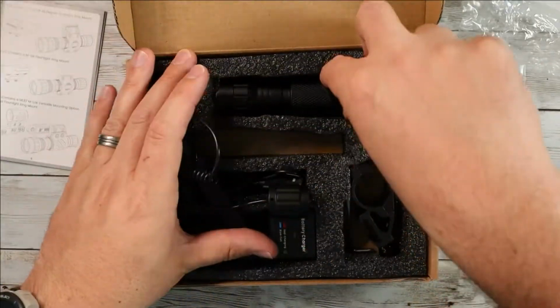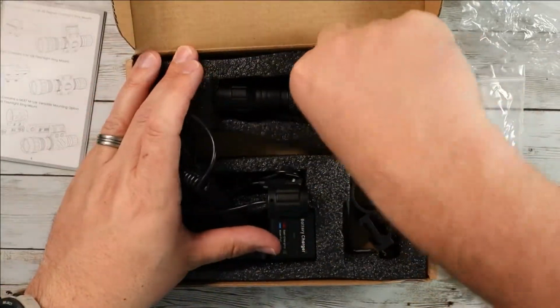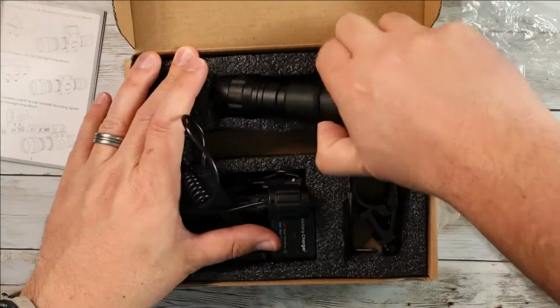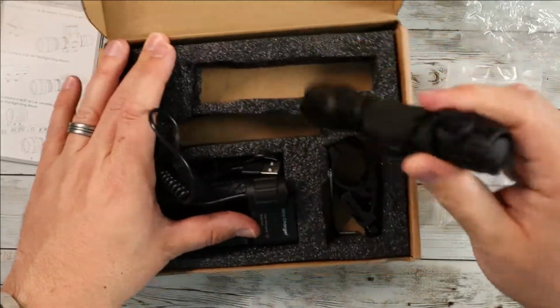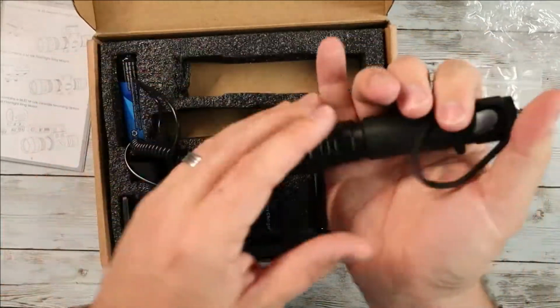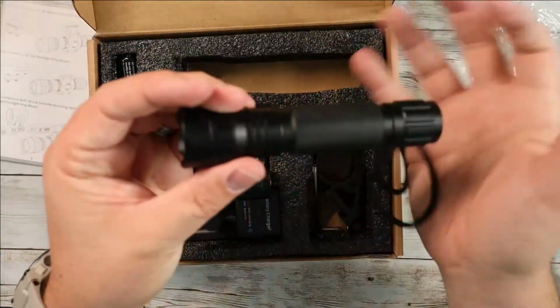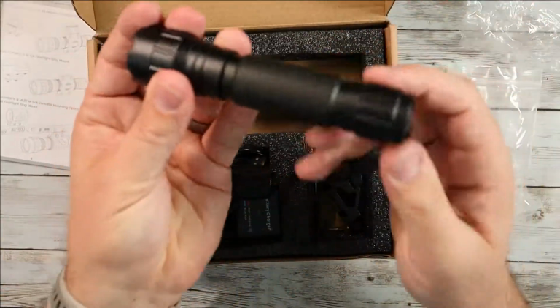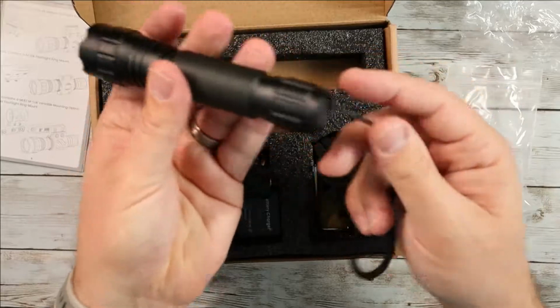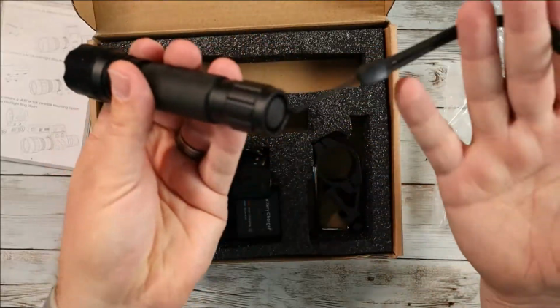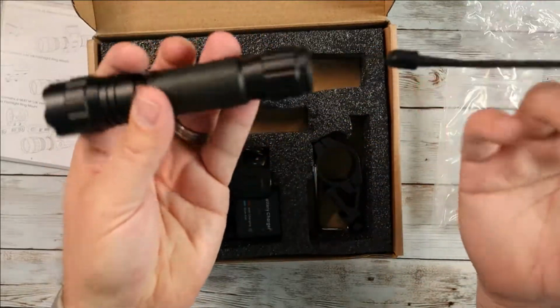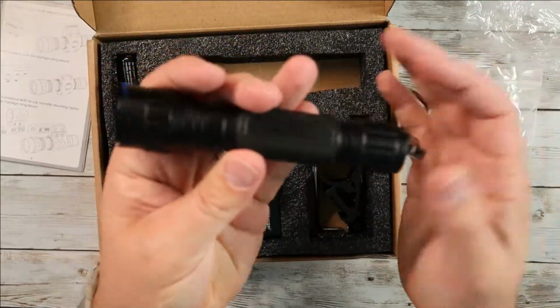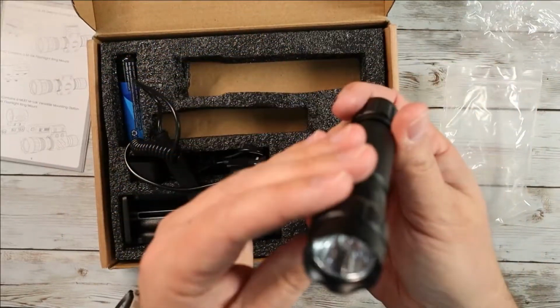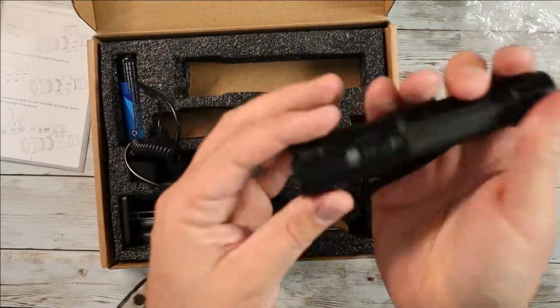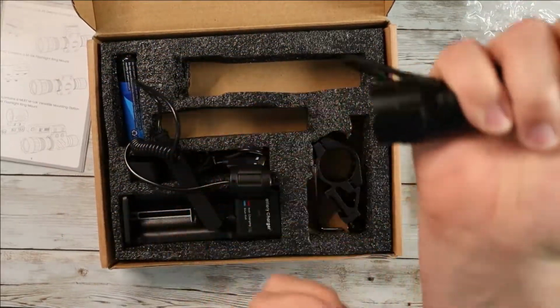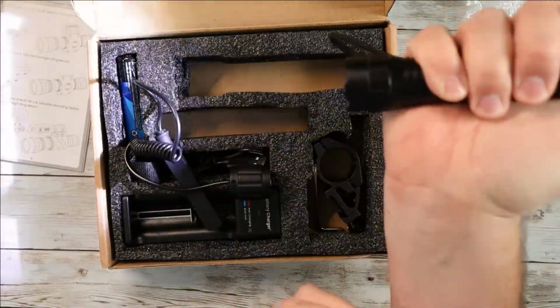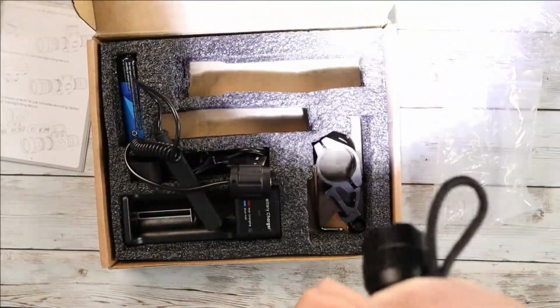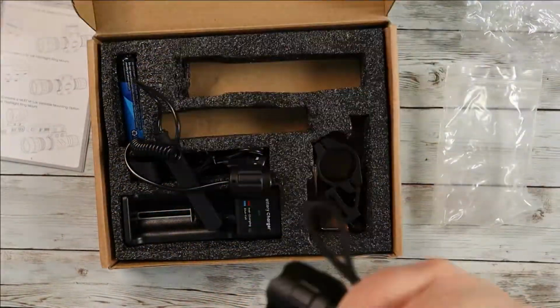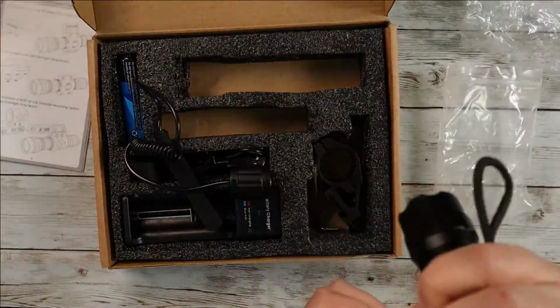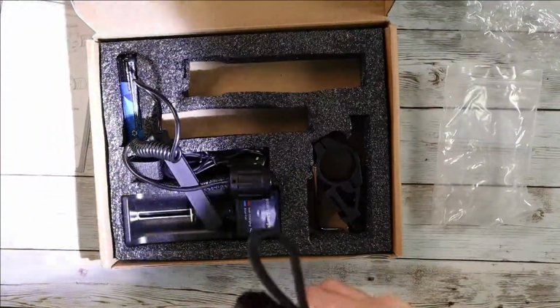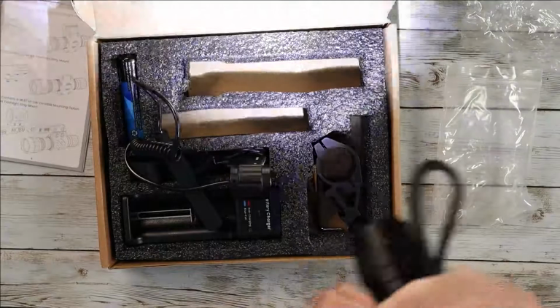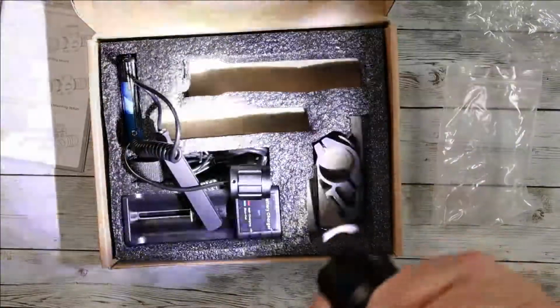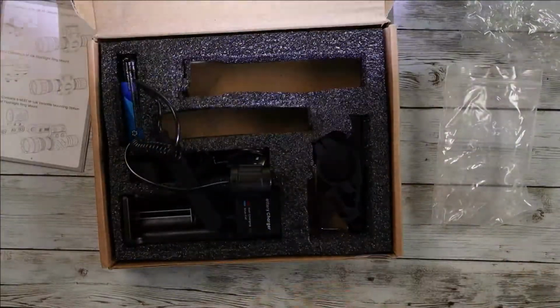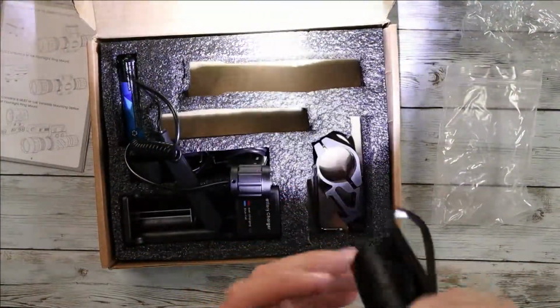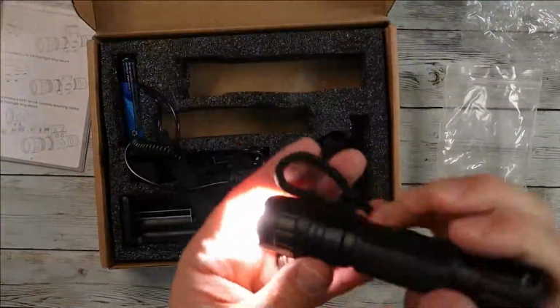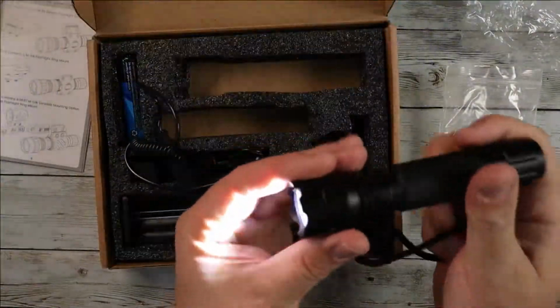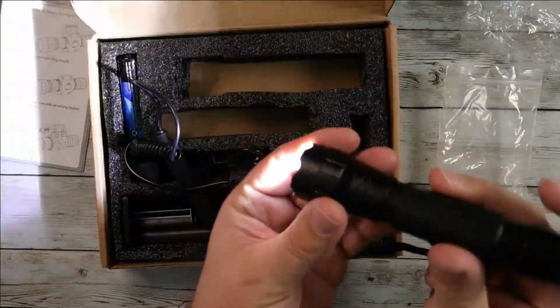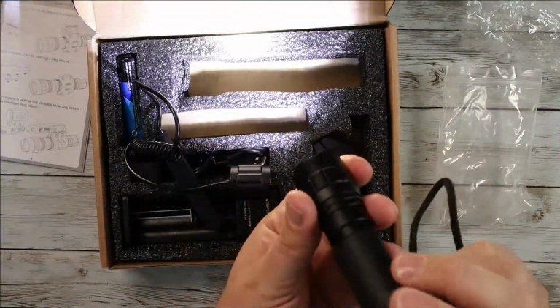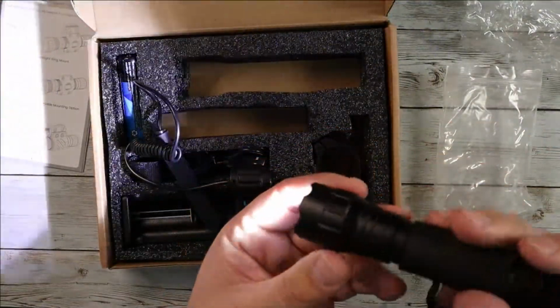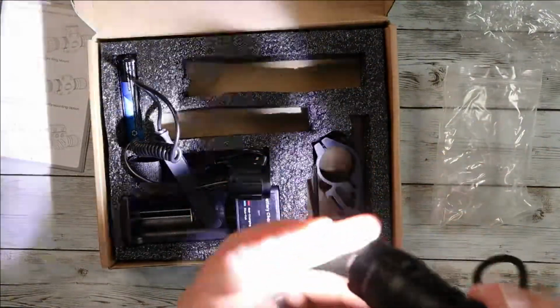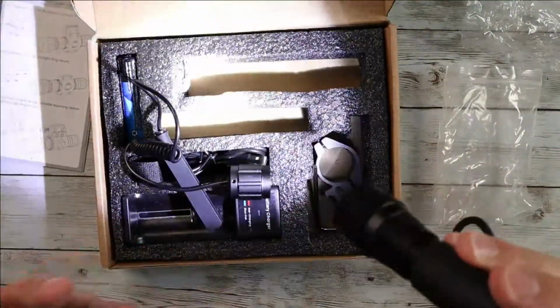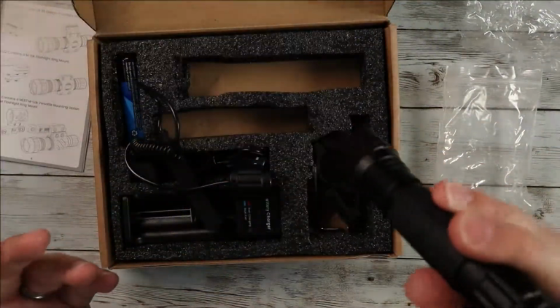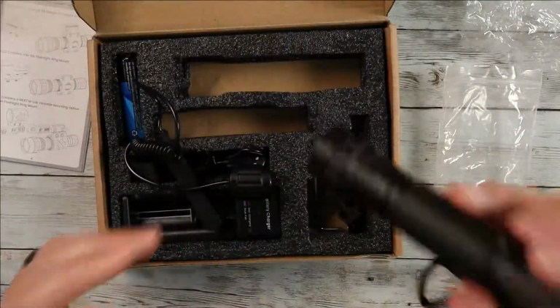The flashlight itself is pretty compact. You can take this little lanyard off if you don't want to keep it on, but basically it's just a click button on the back — very straightforward. The 1200 lumen beam is really really nice.